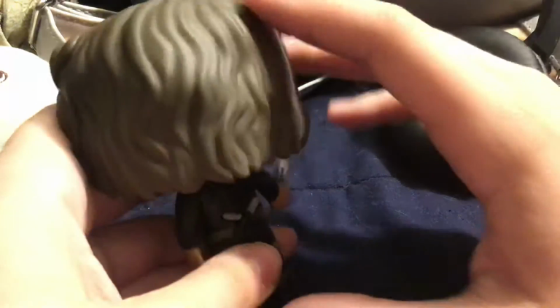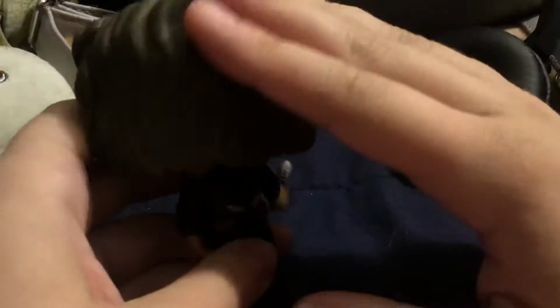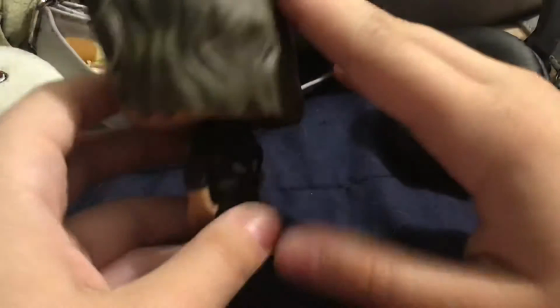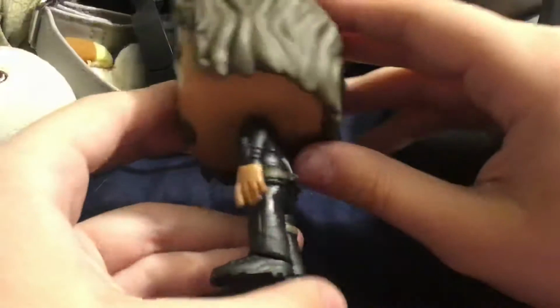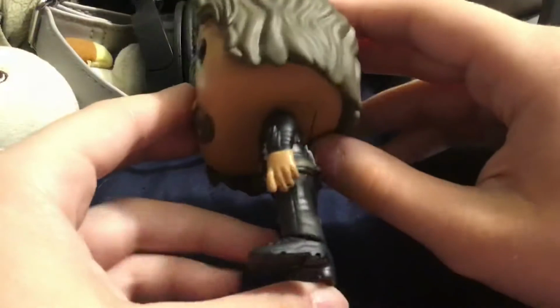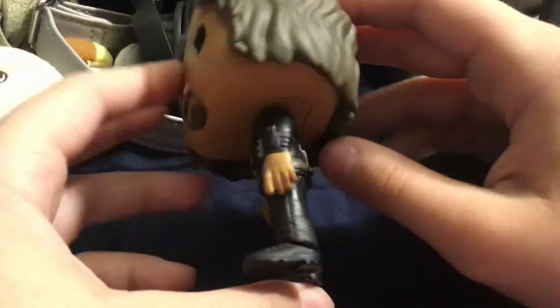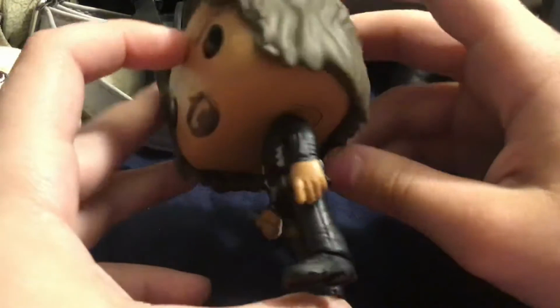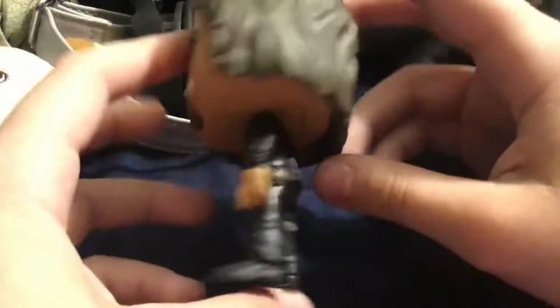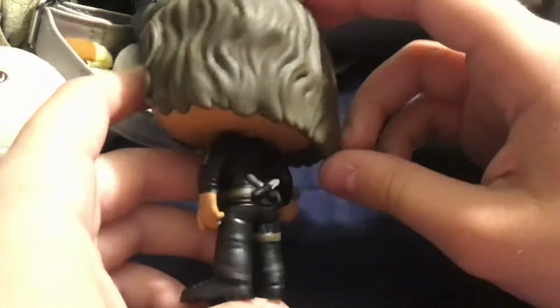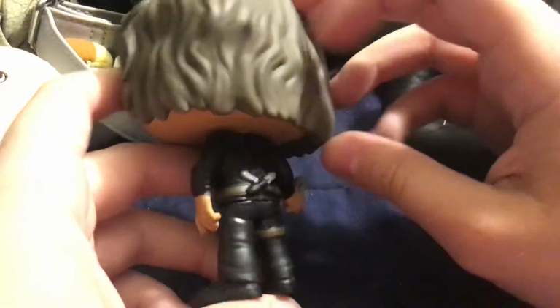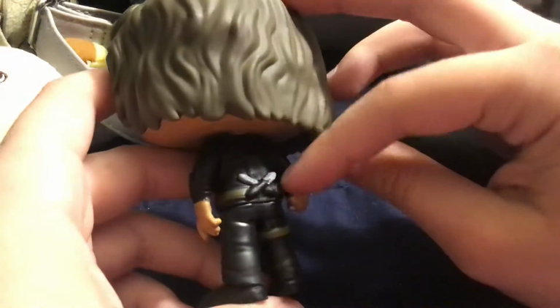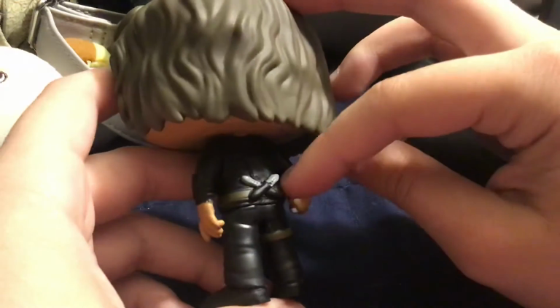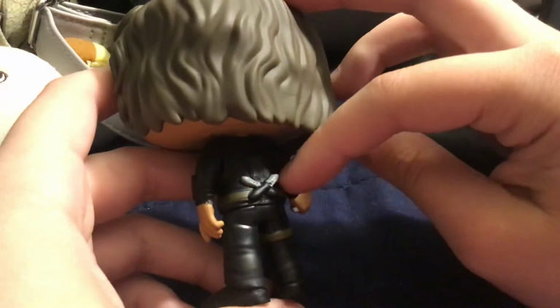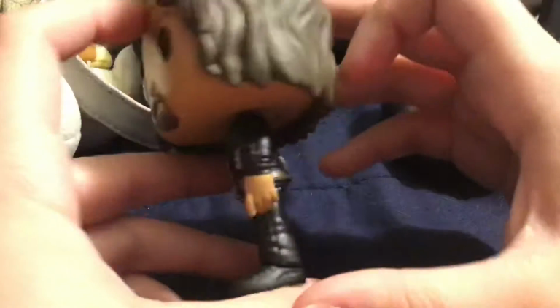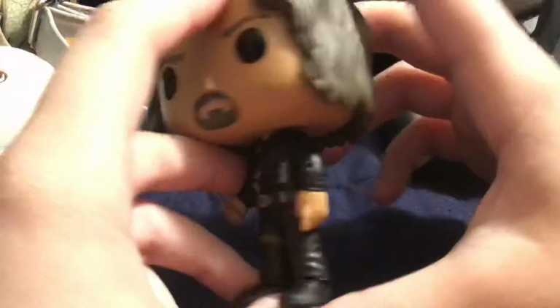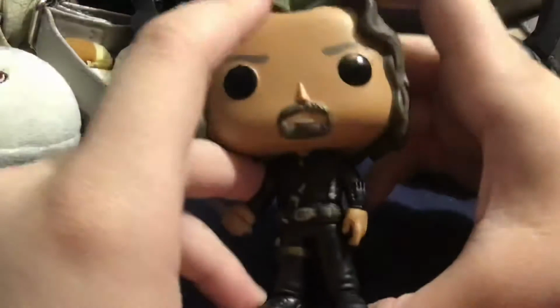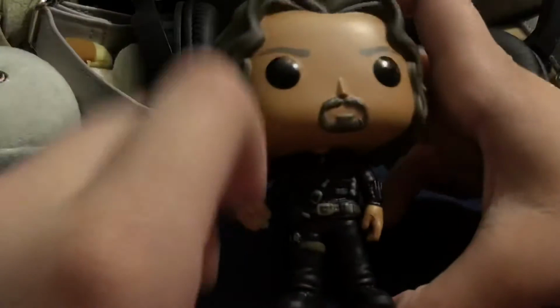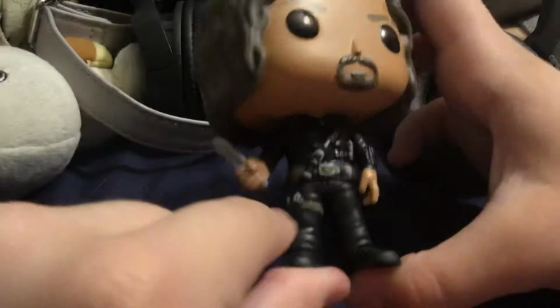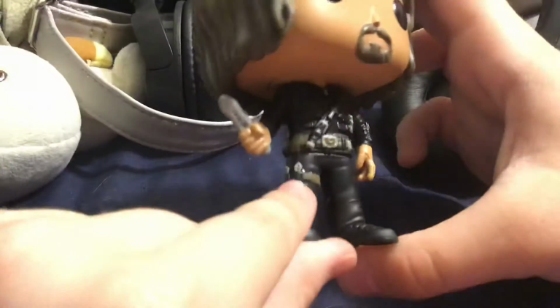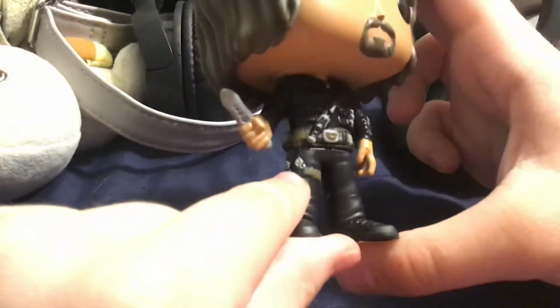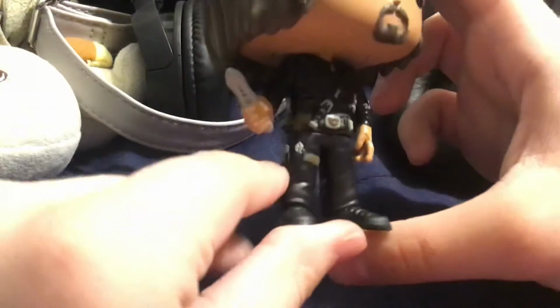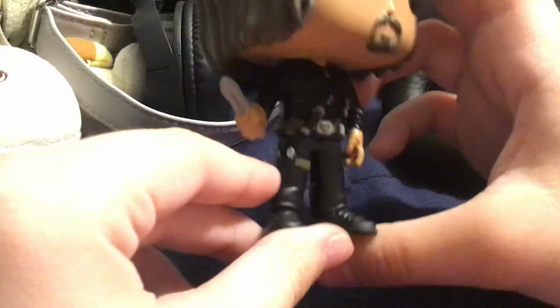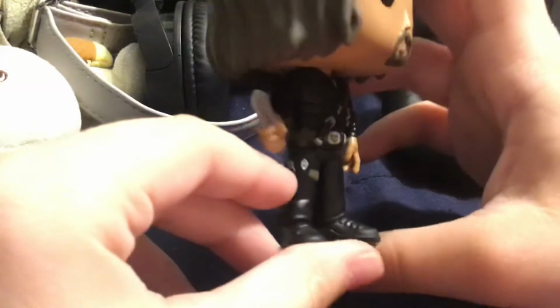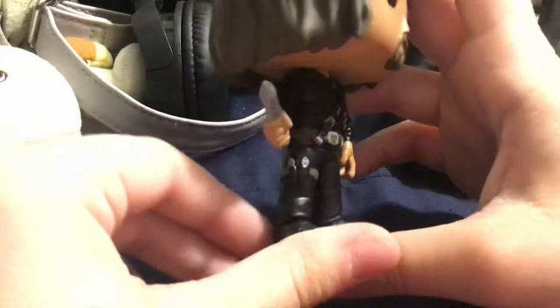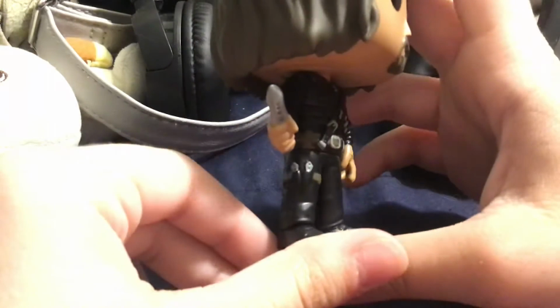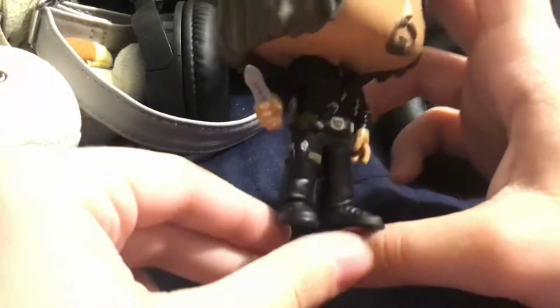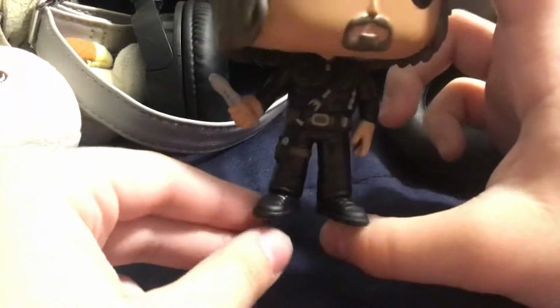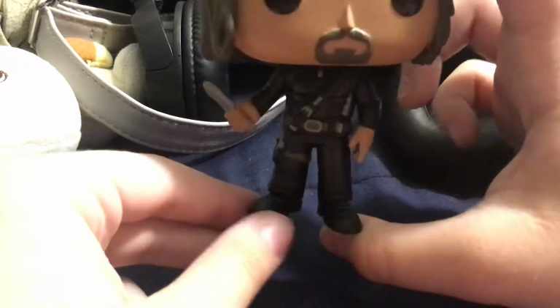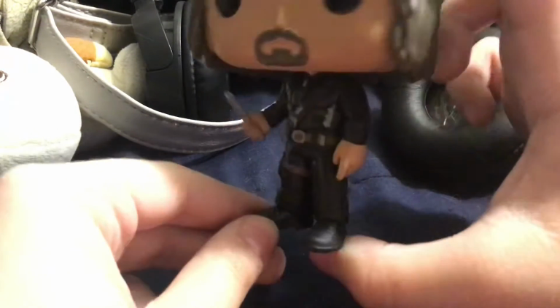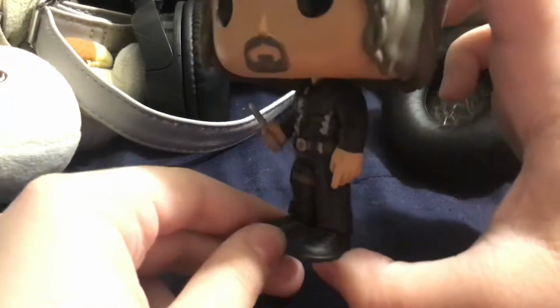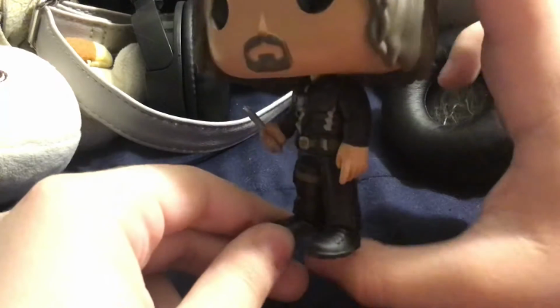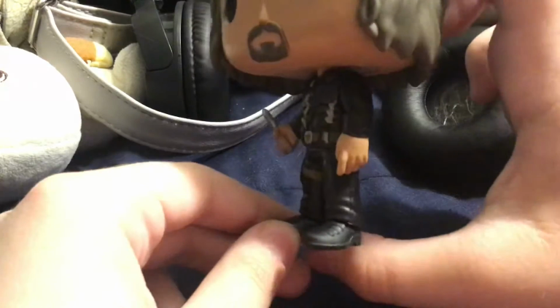He's got more knives in the back — knife here, knife there — and these solid black boots.